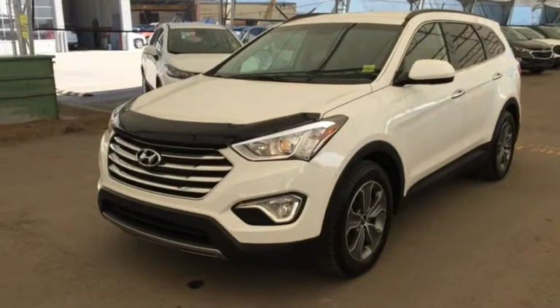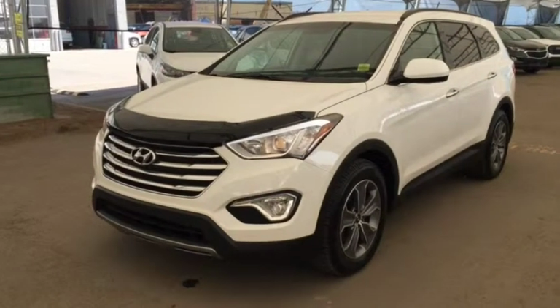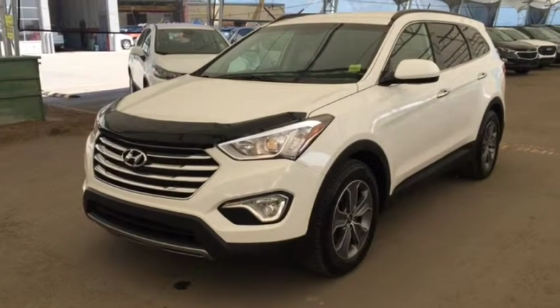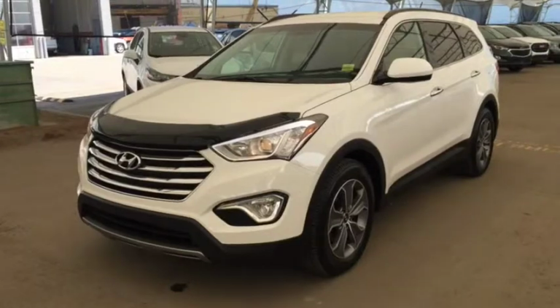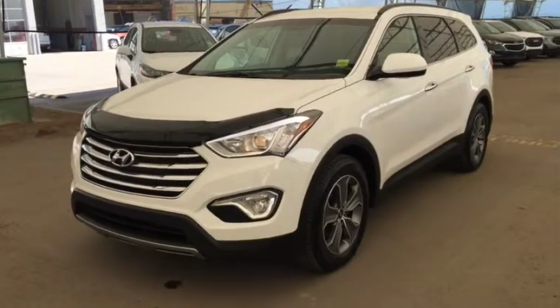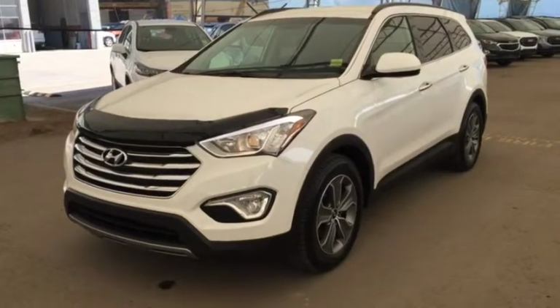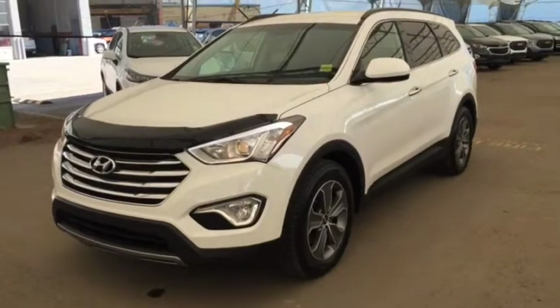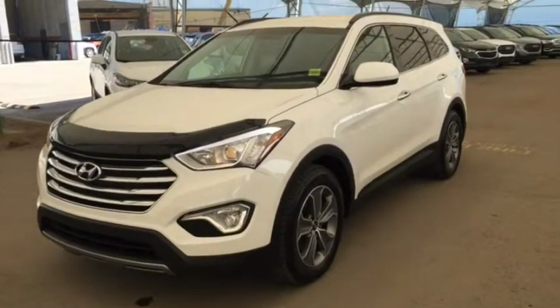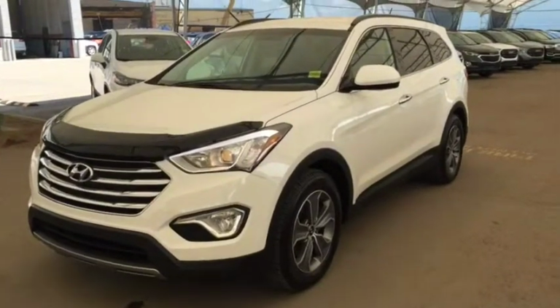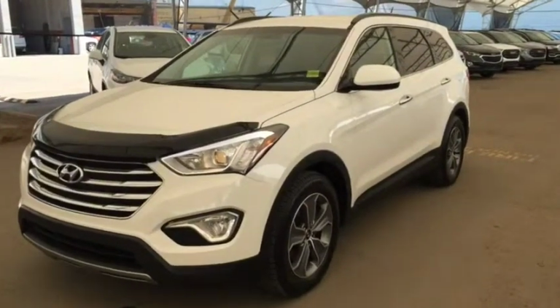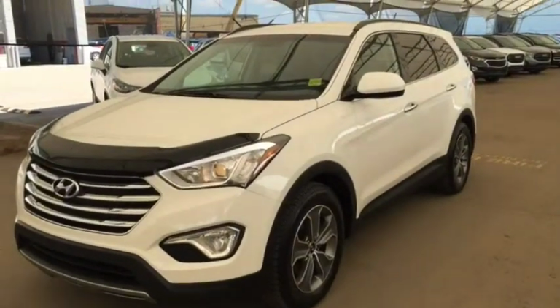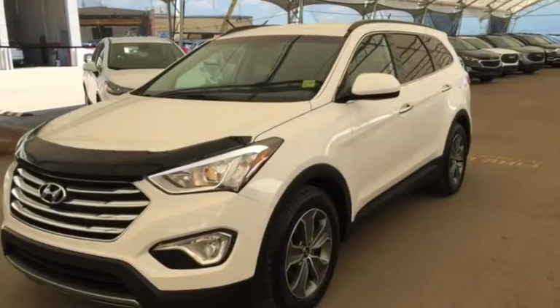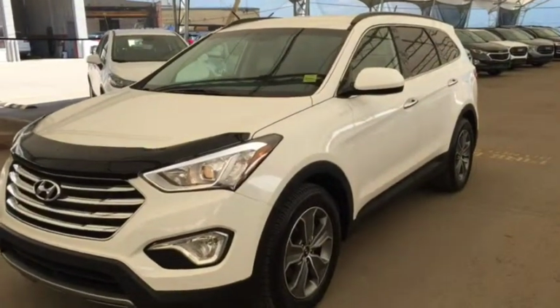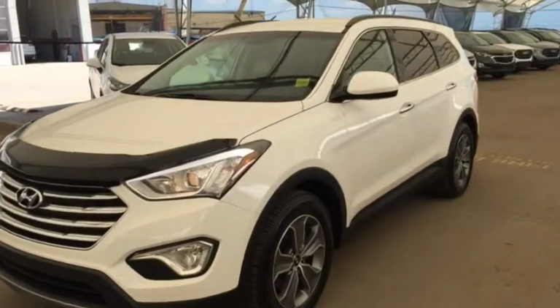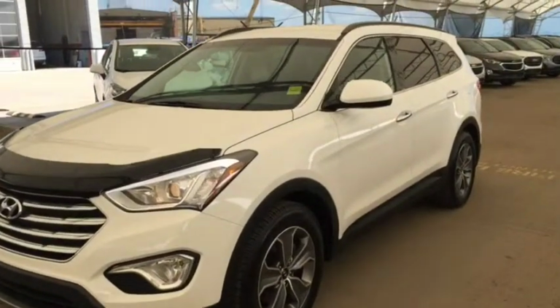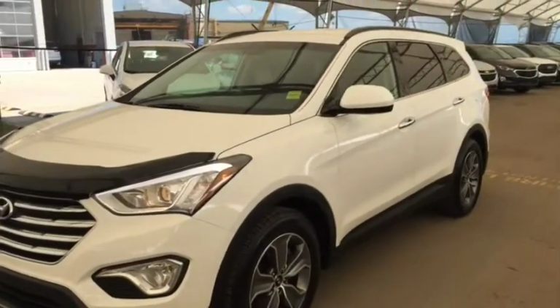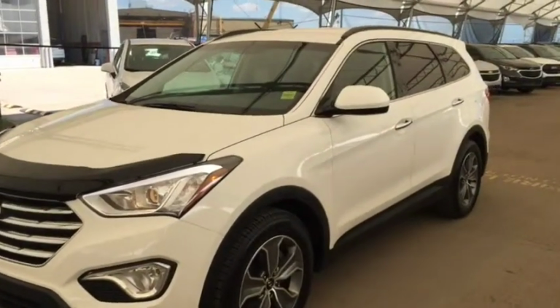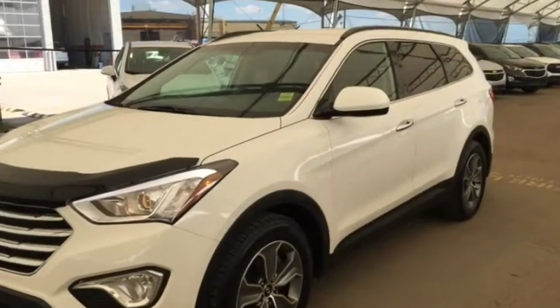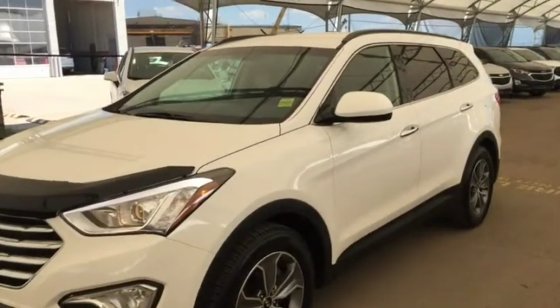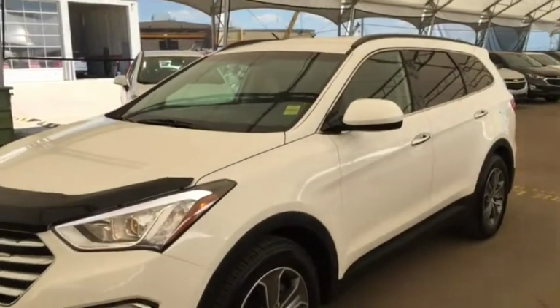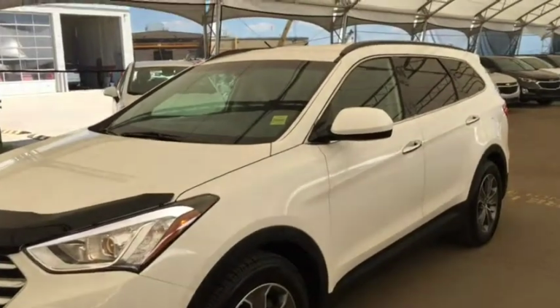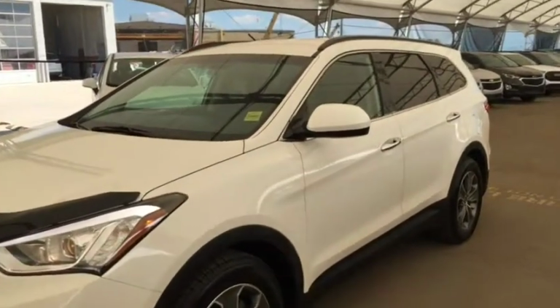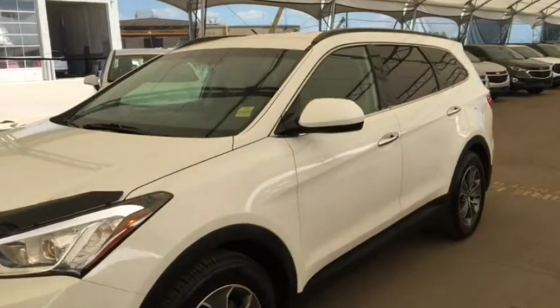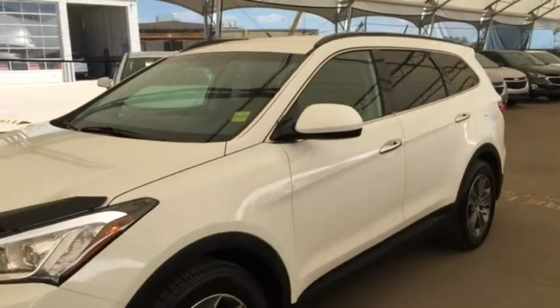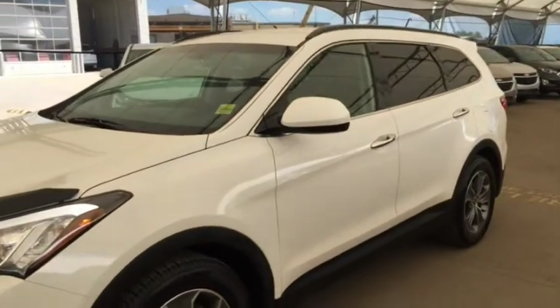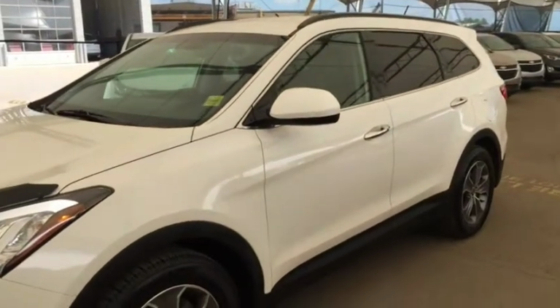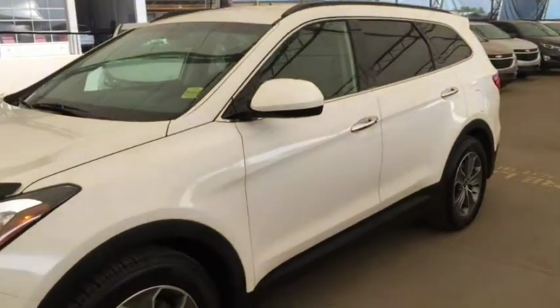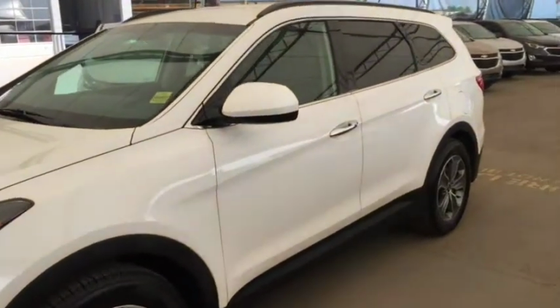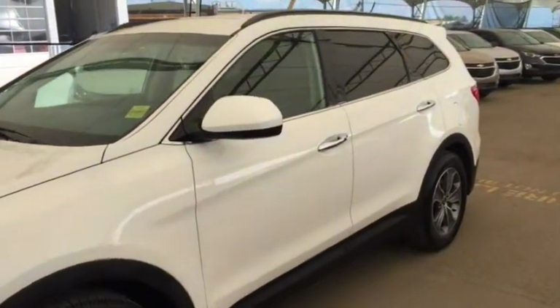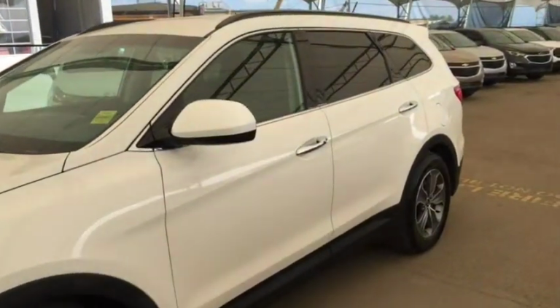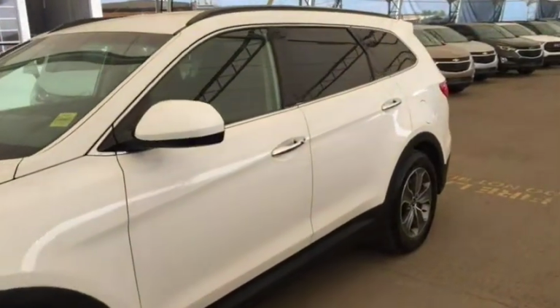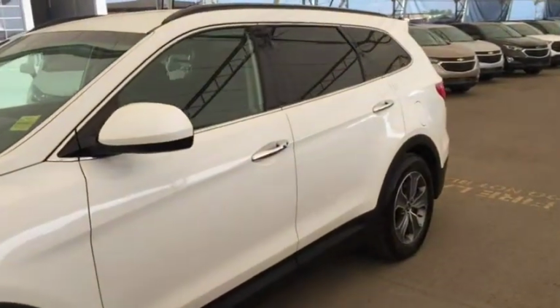Welcome to Davis Chevrolet. This is a pre-owned 2015 Hyundai Santa Fe XL all-wheel drive in white.